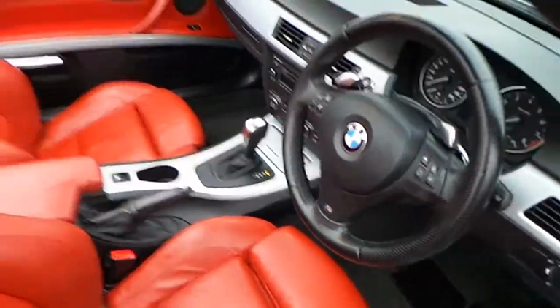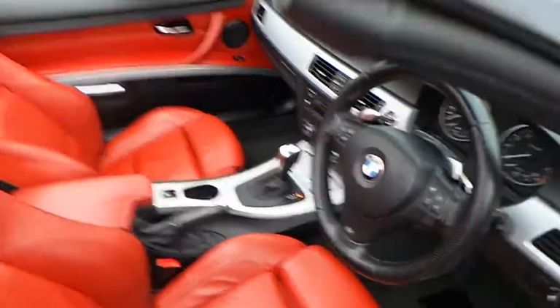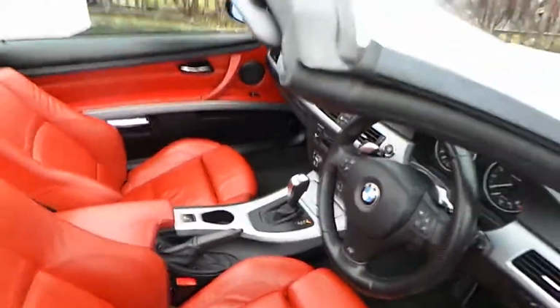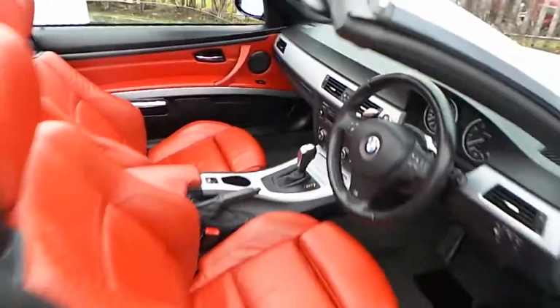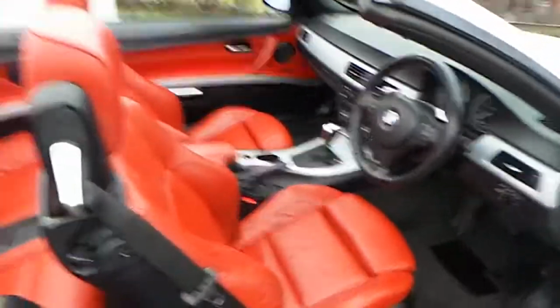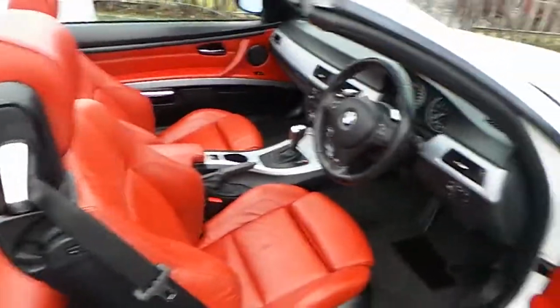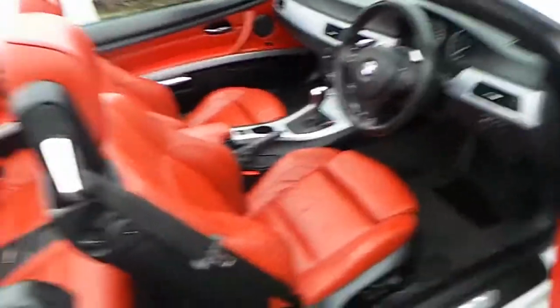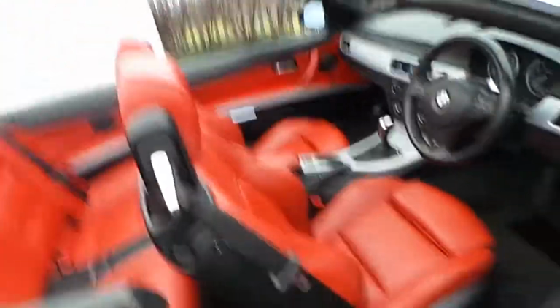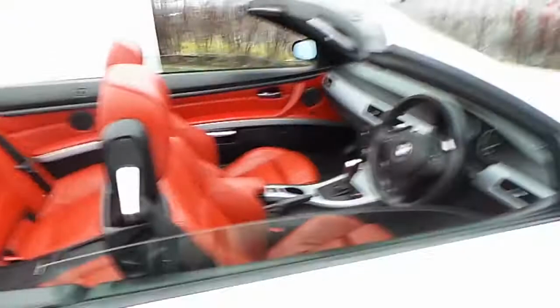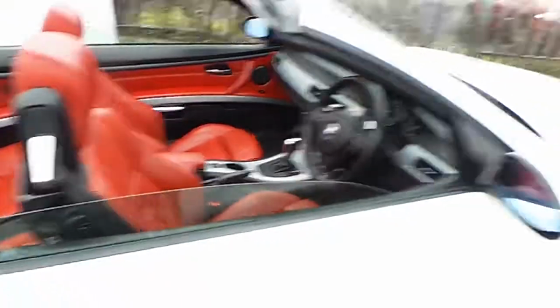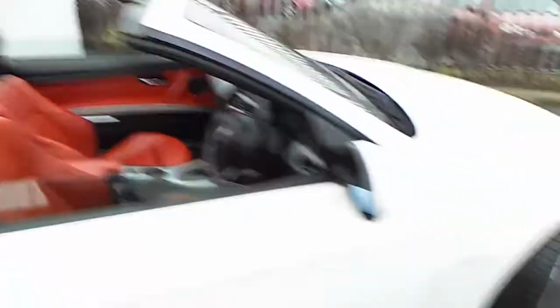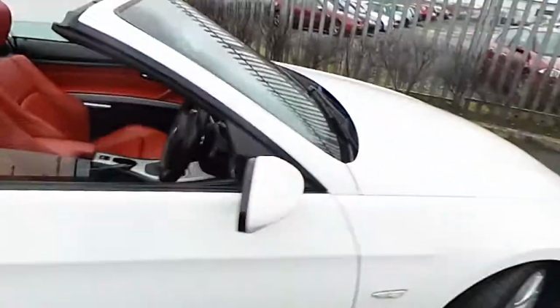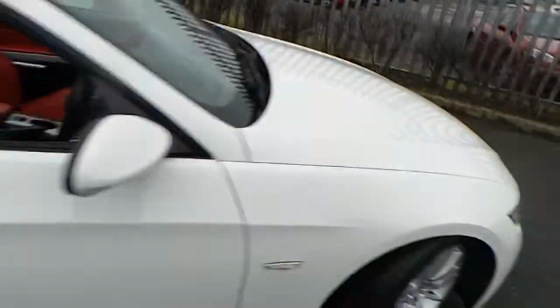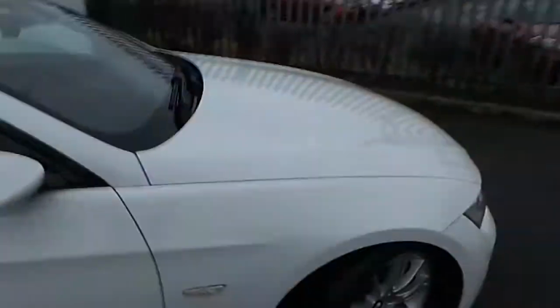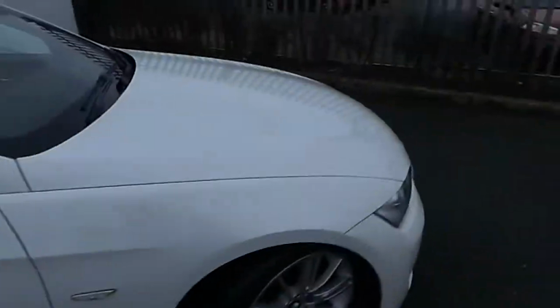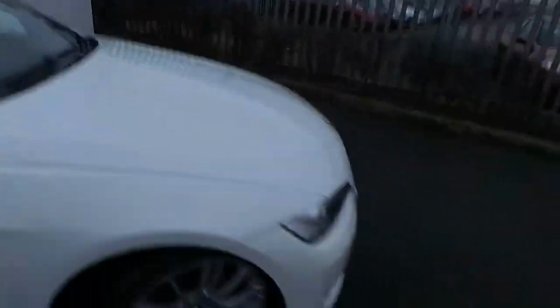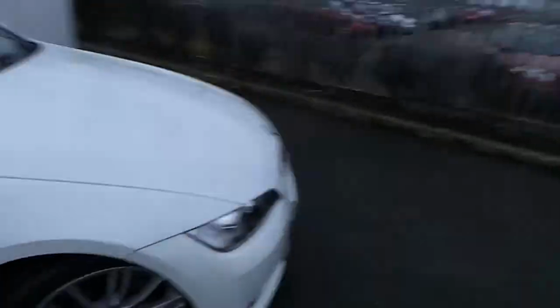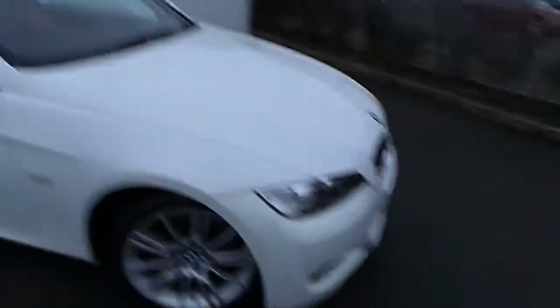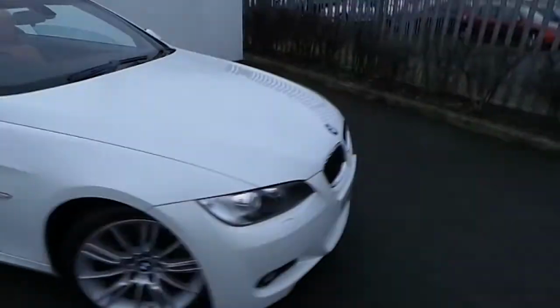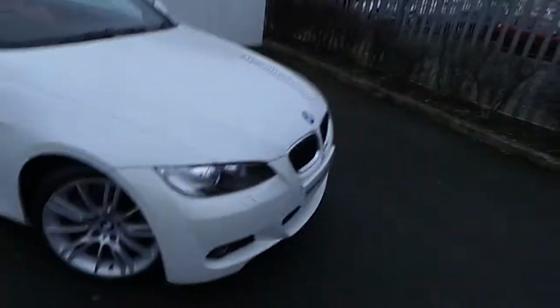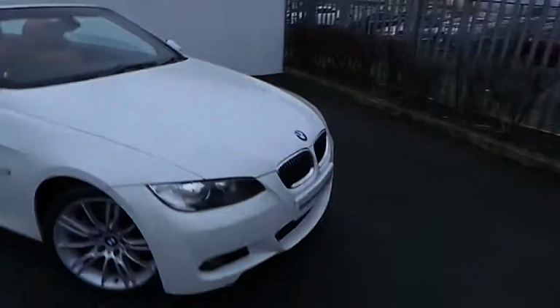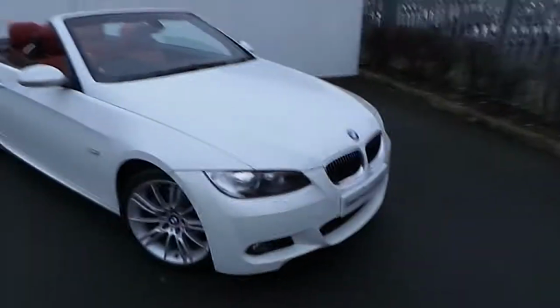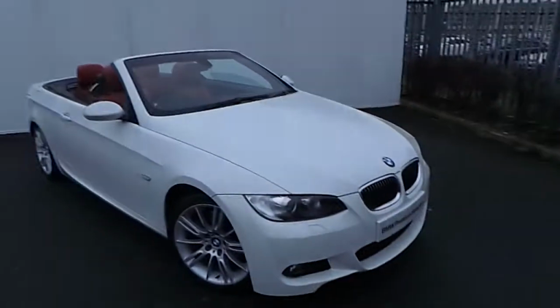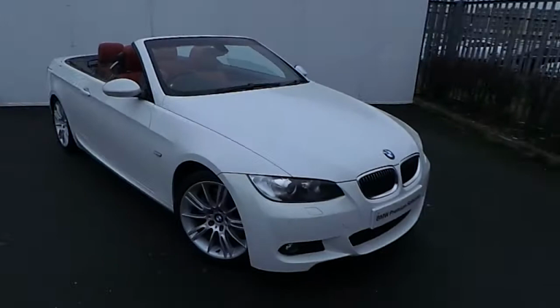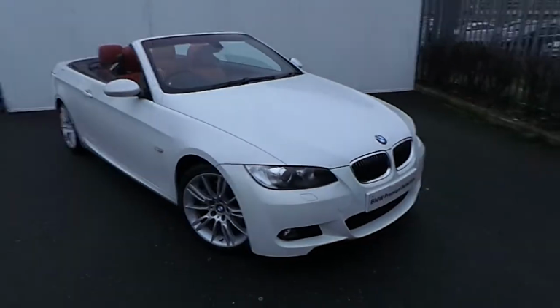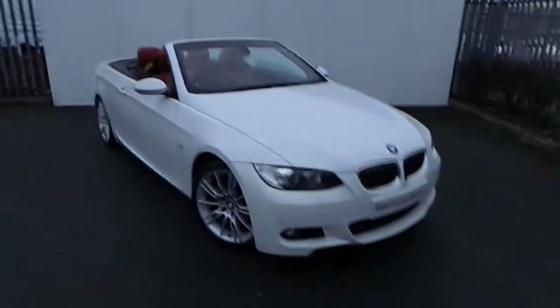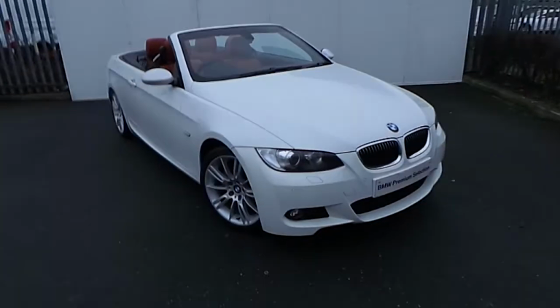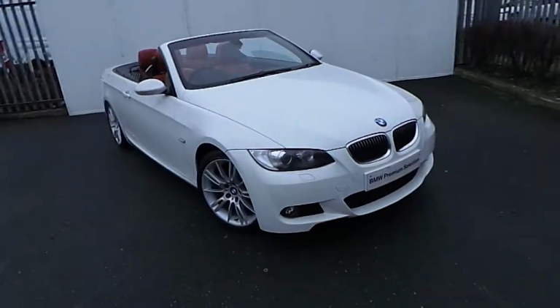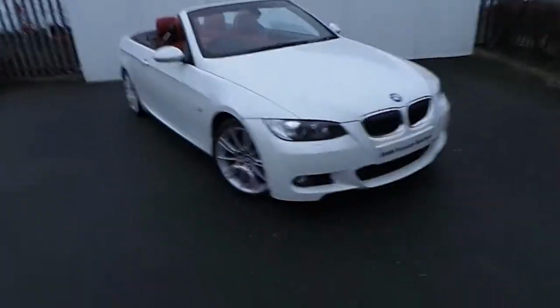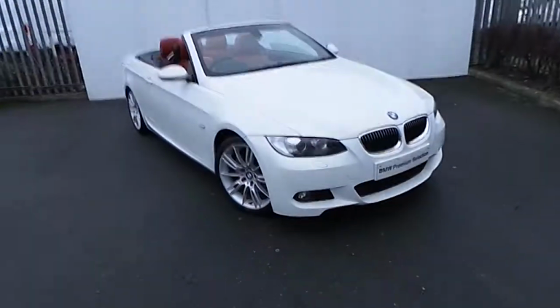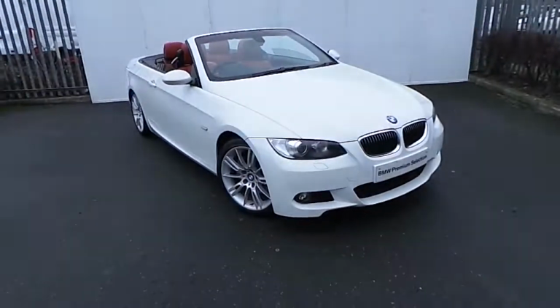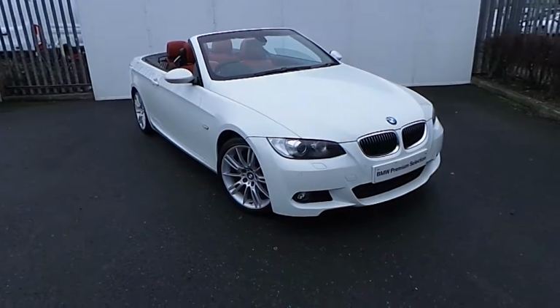If you'd like more information on this car, or you'd like to take it on a test drive, please call down to our showrooms on exit 5 on the M50, or call our sales team on 864-7777.